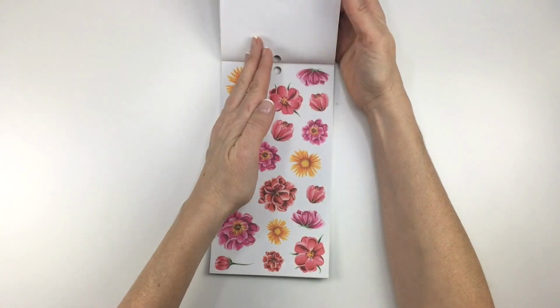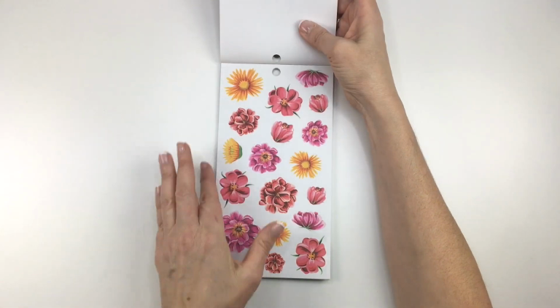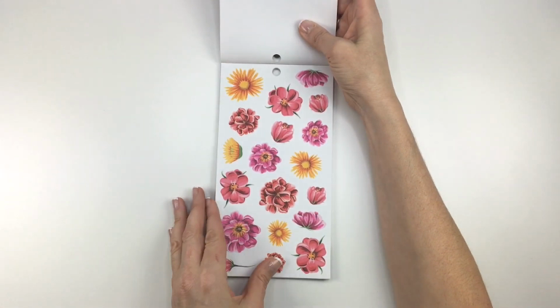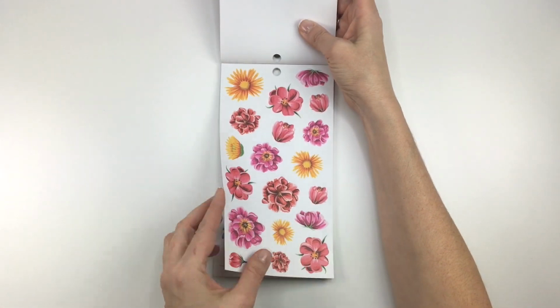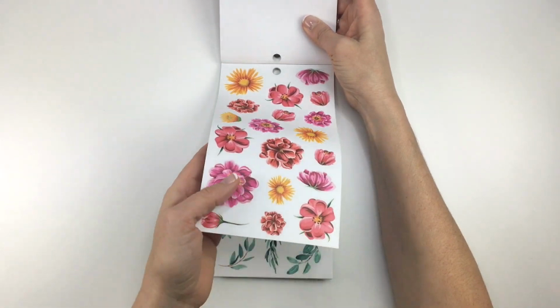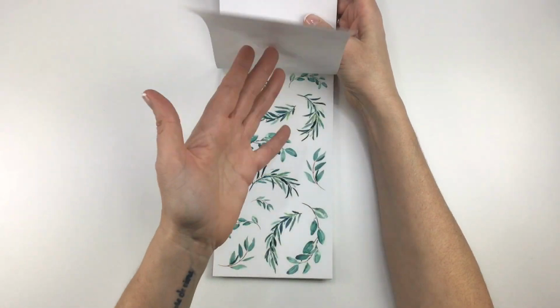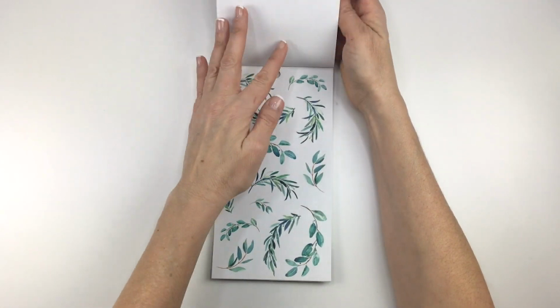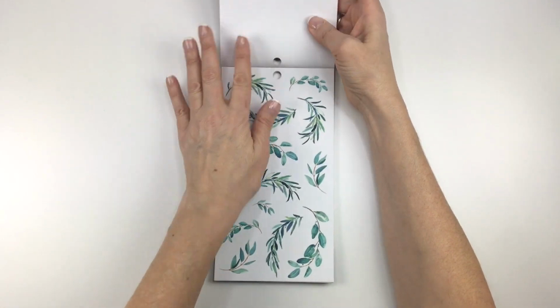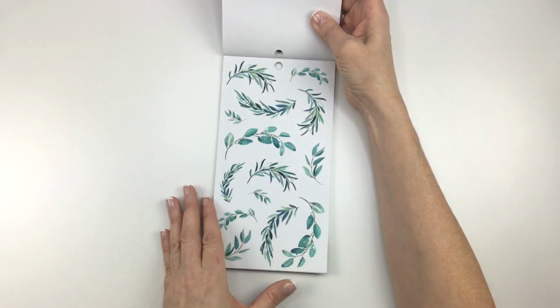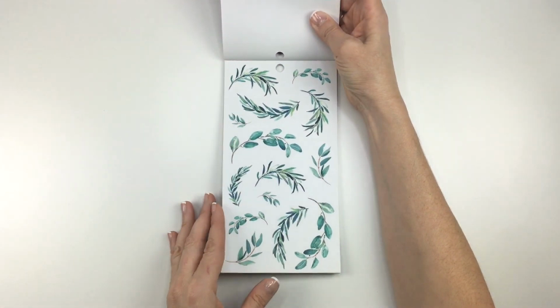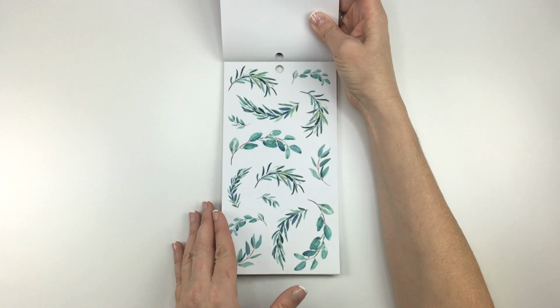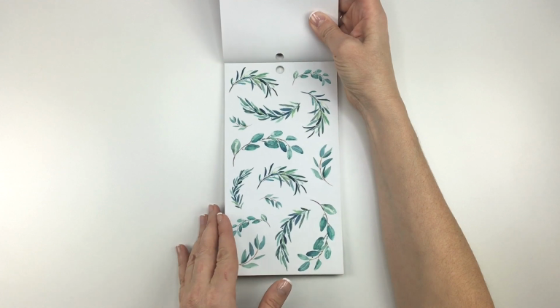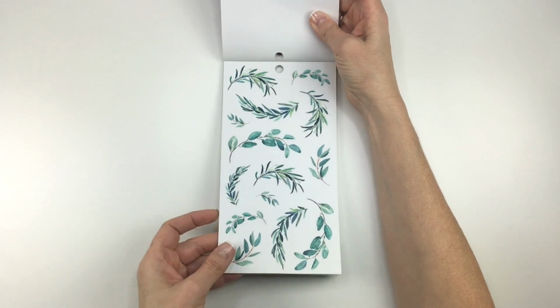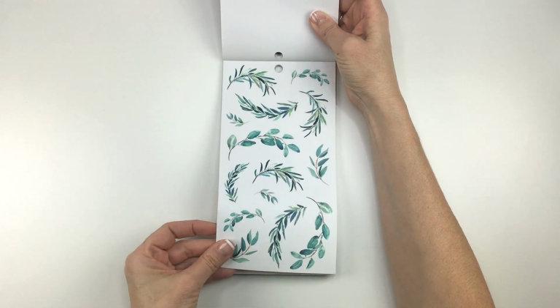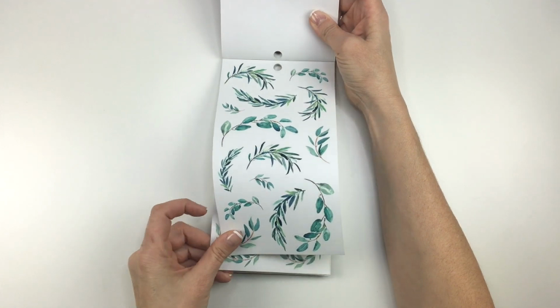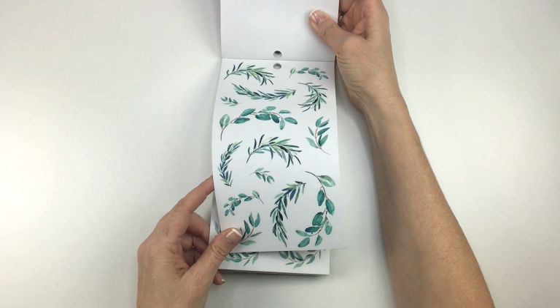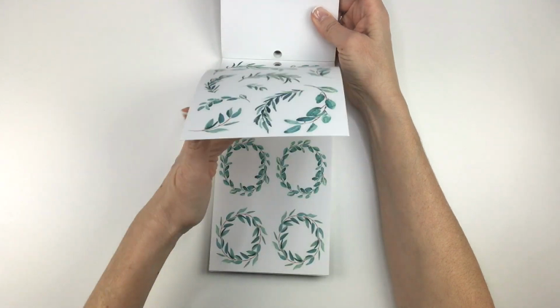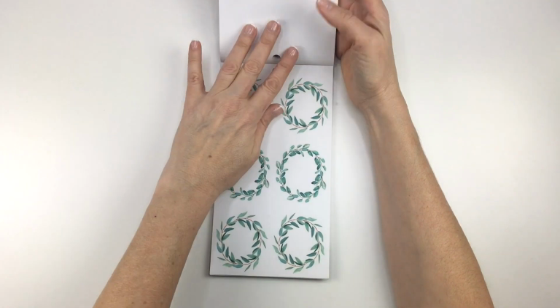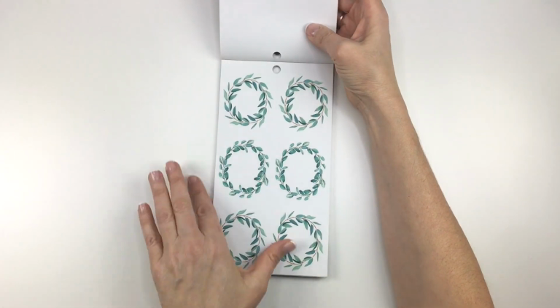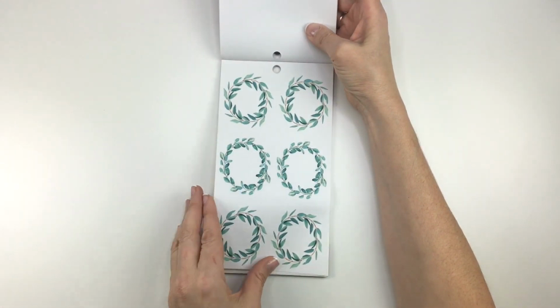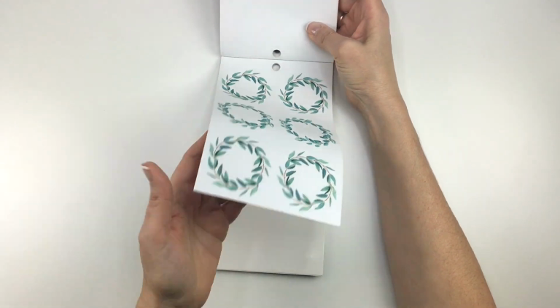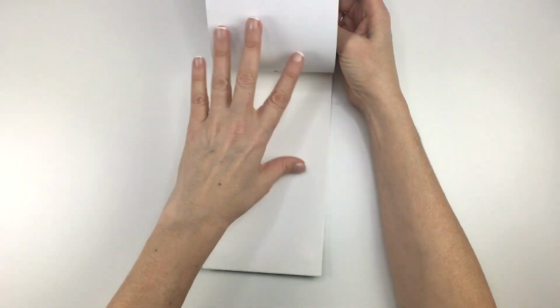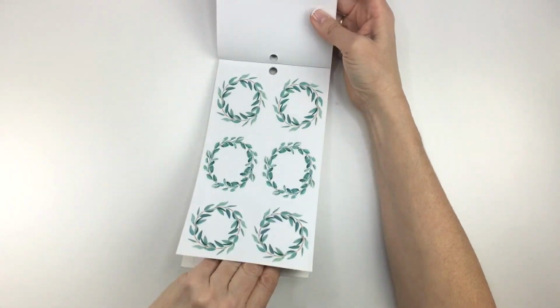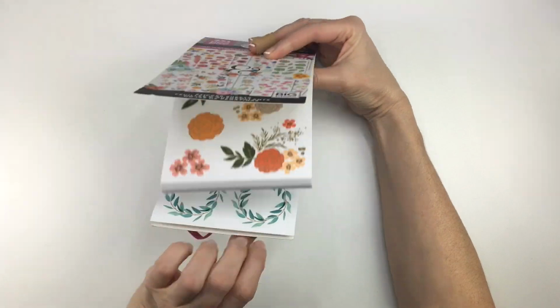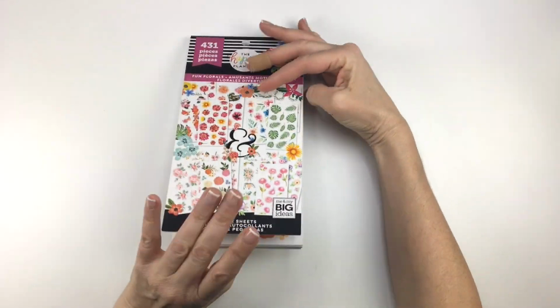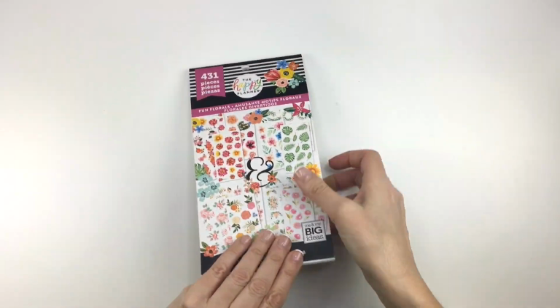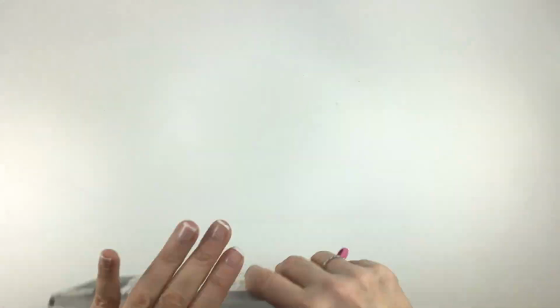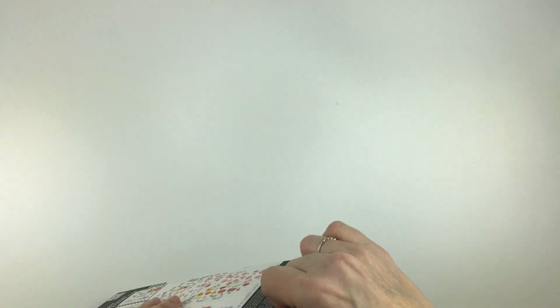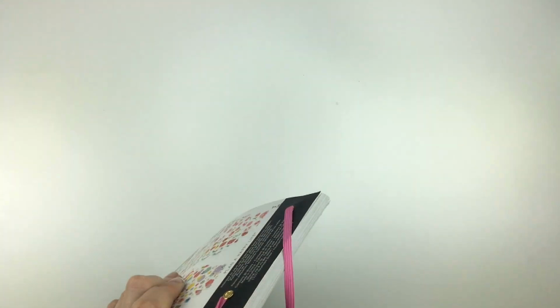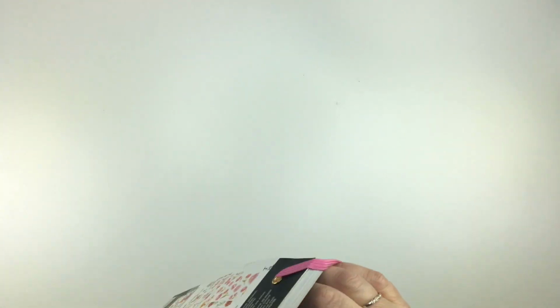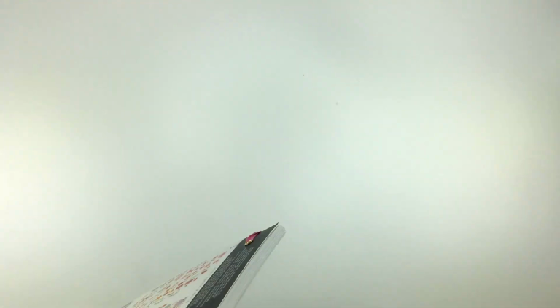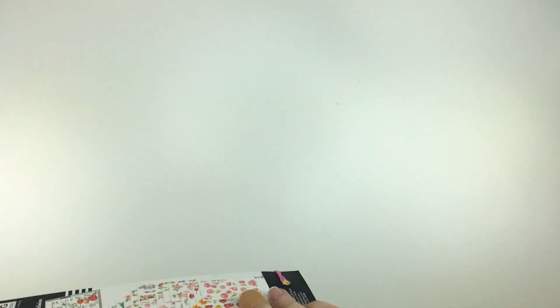They've got gold foiling on them — really pretty. And these look like those ones from the Farmhouse book. Super cute, you guys. I am very excited.